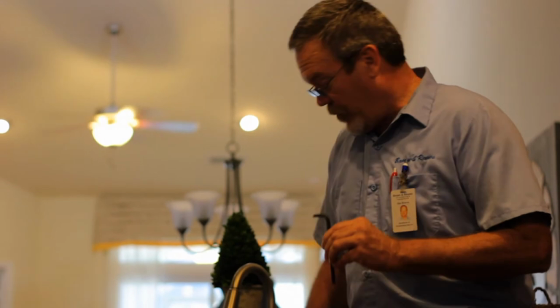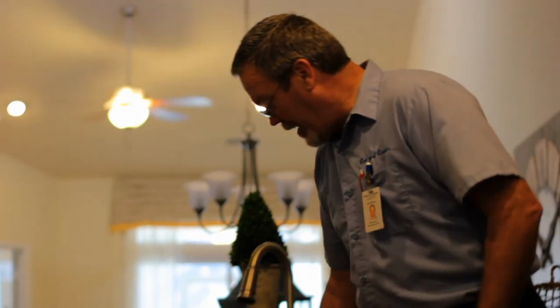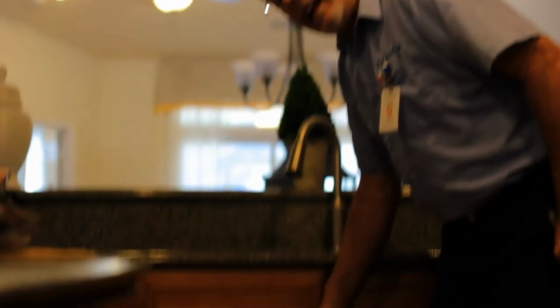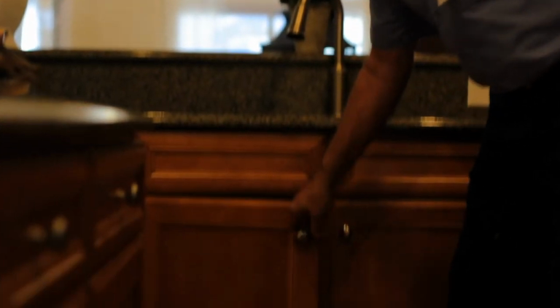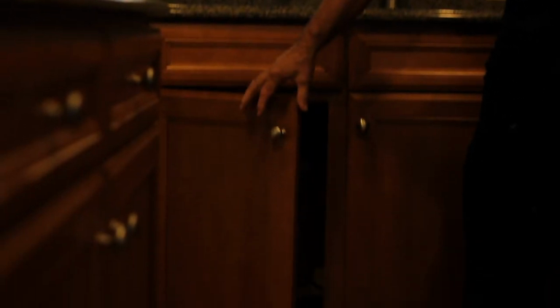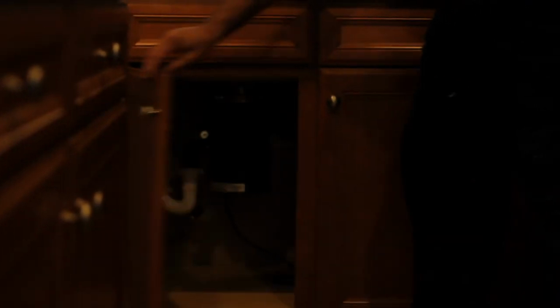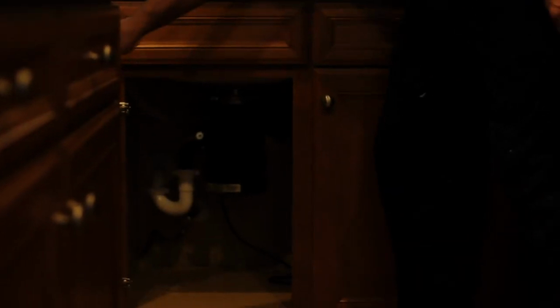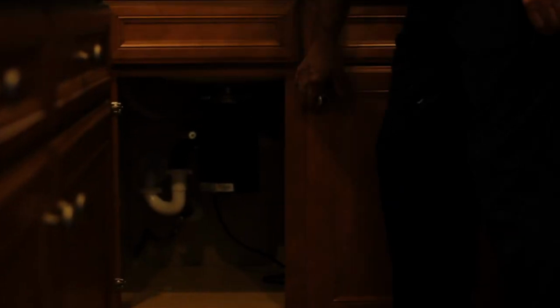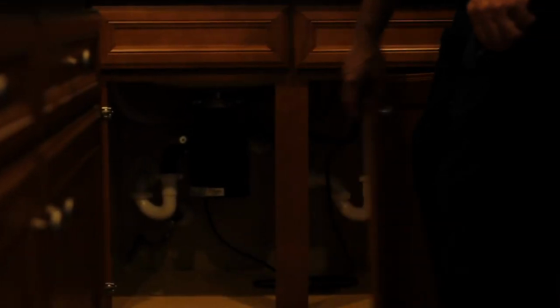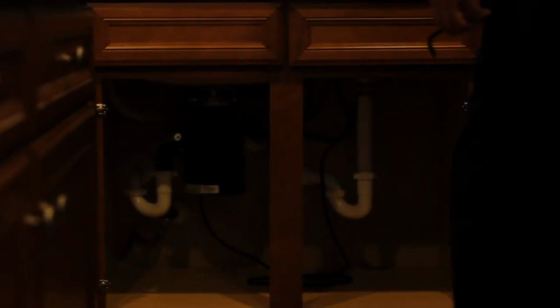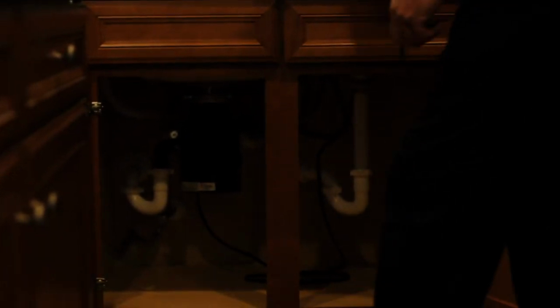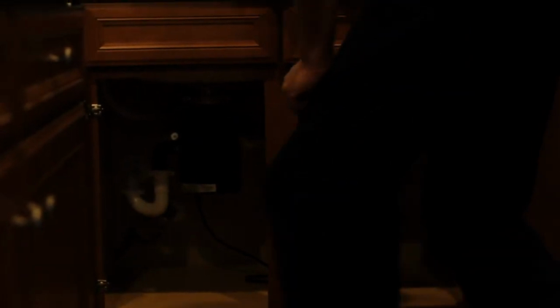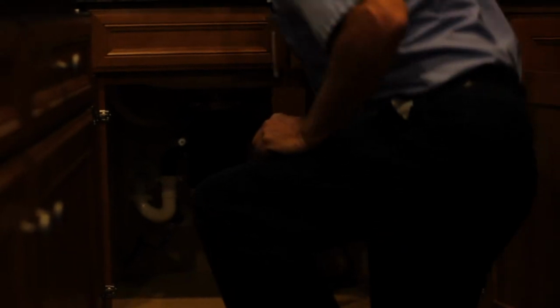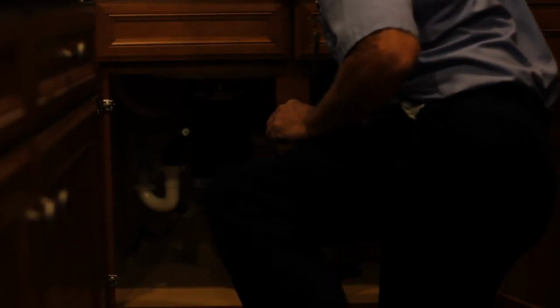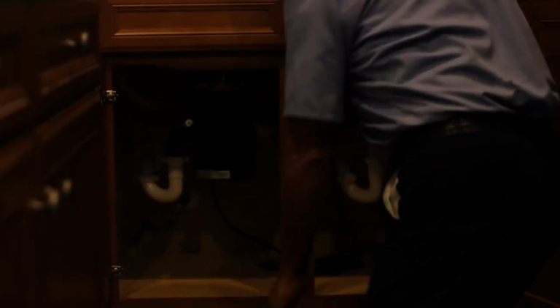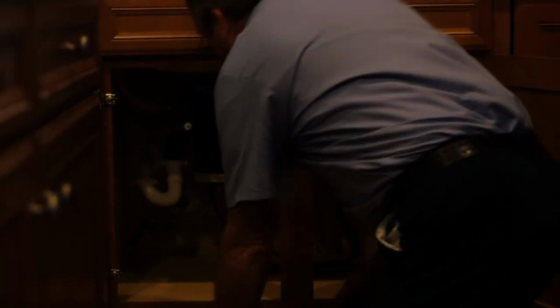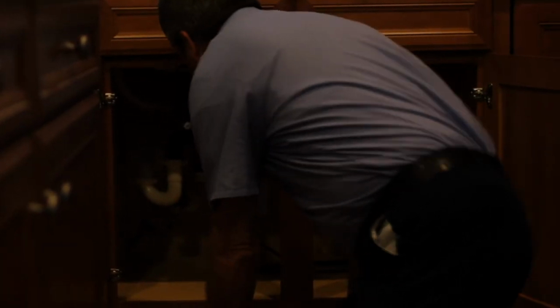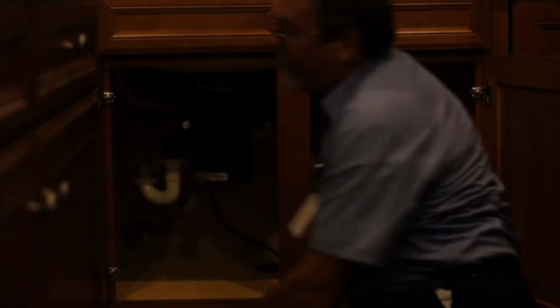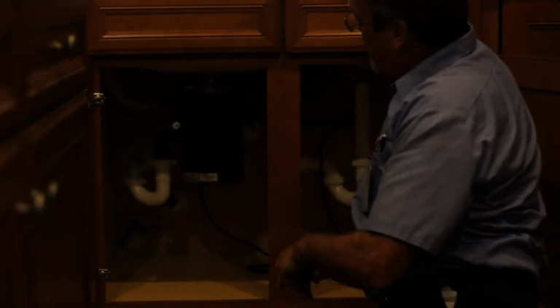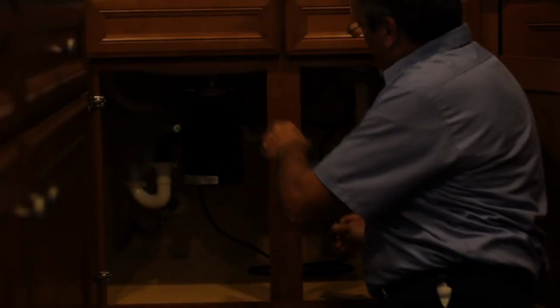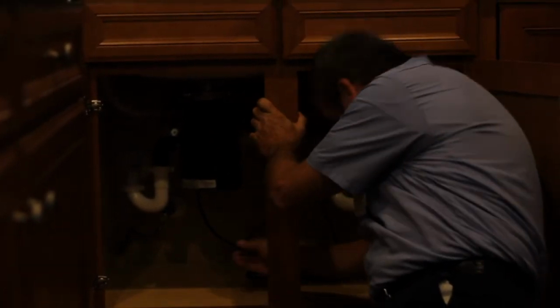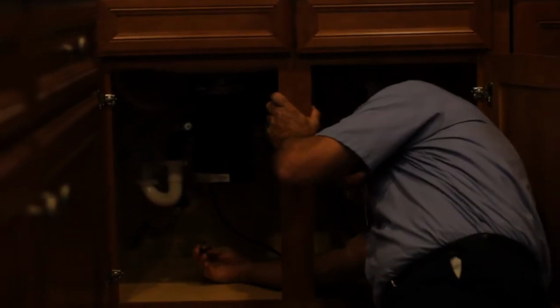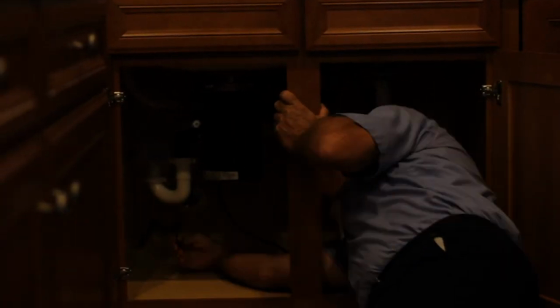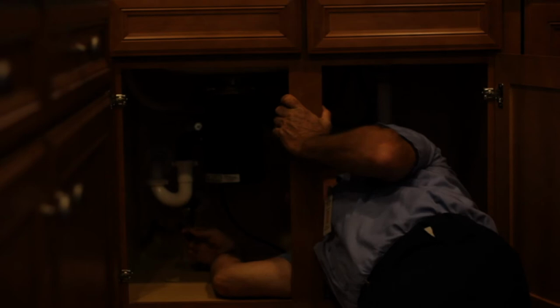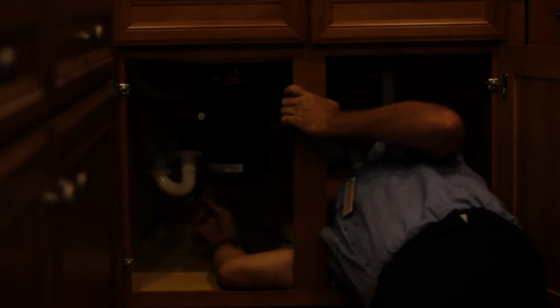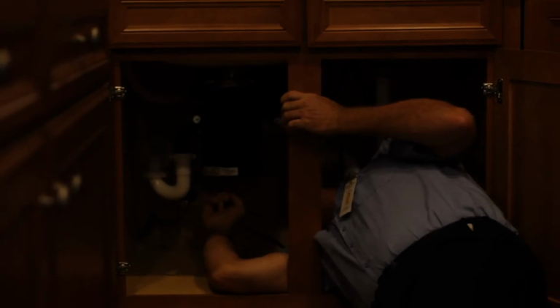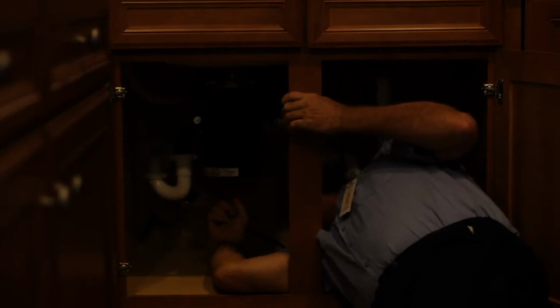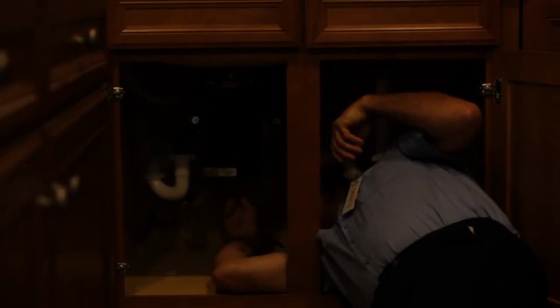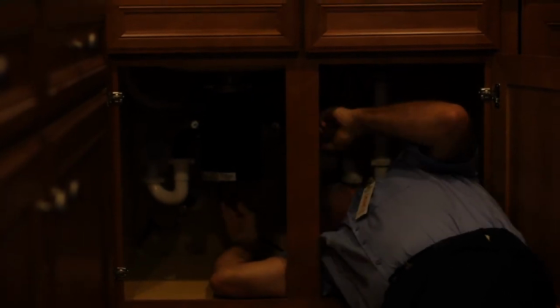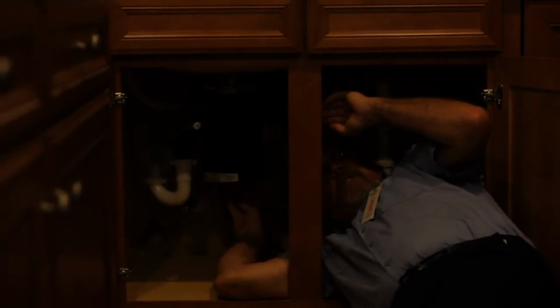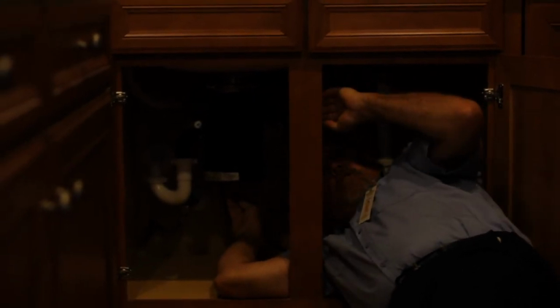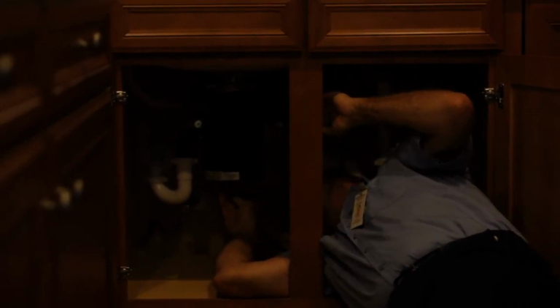First, we've got to gain access to the garbage disposal. When you get it cleared out and can get in here, locate the hole in the bottom center of the garbage disposal.